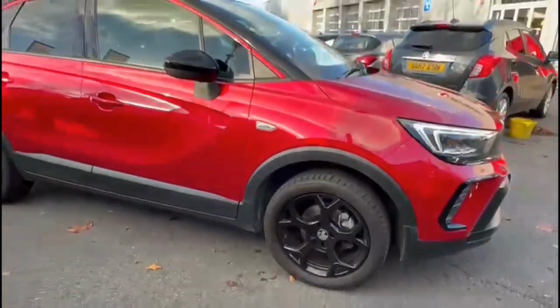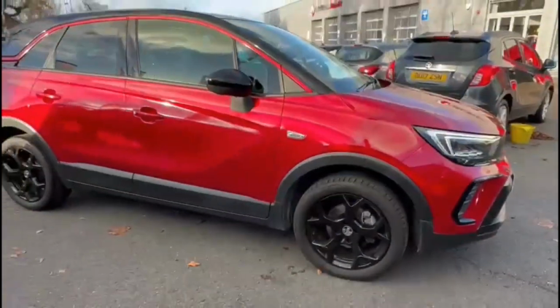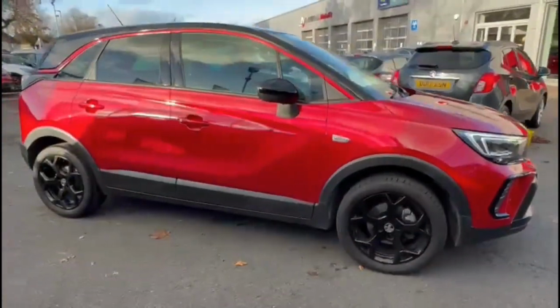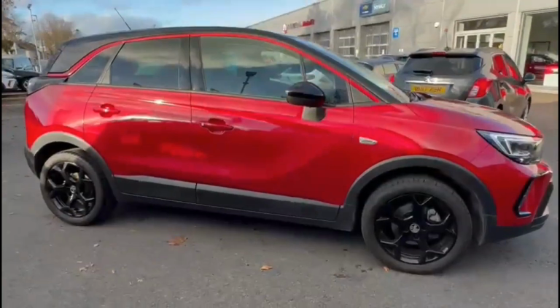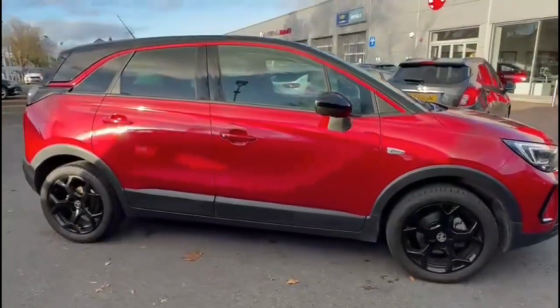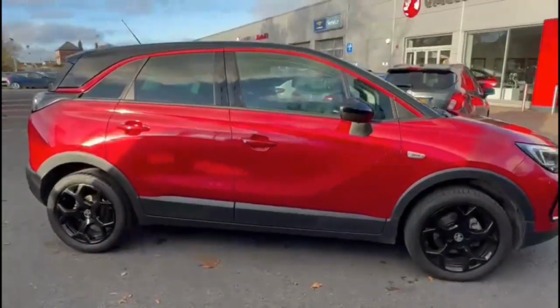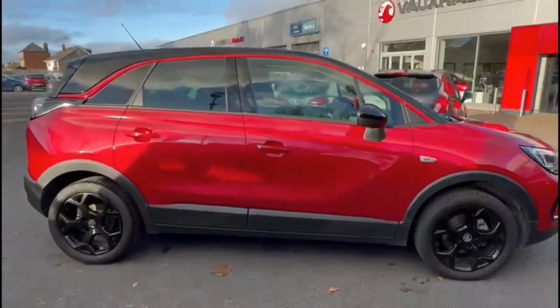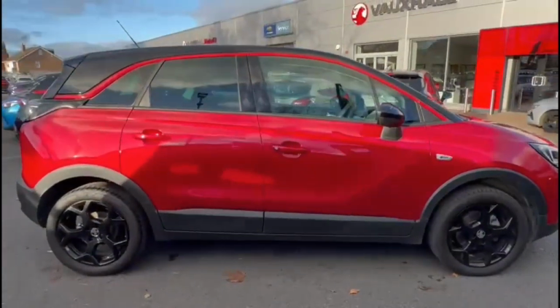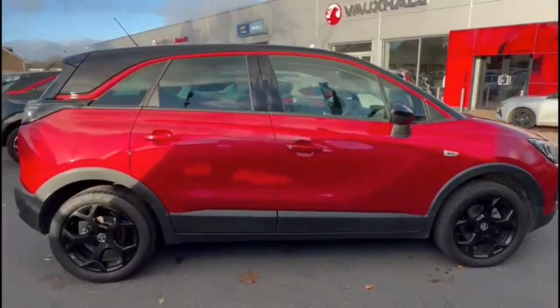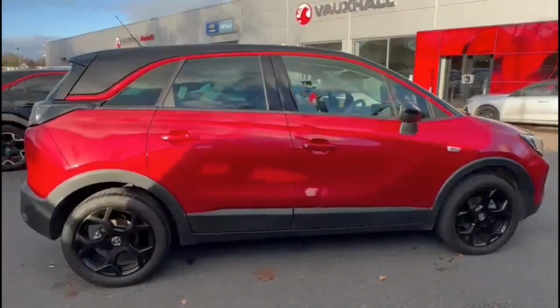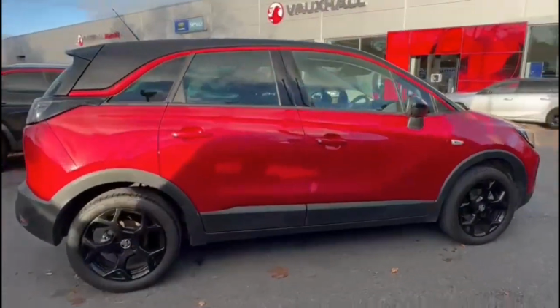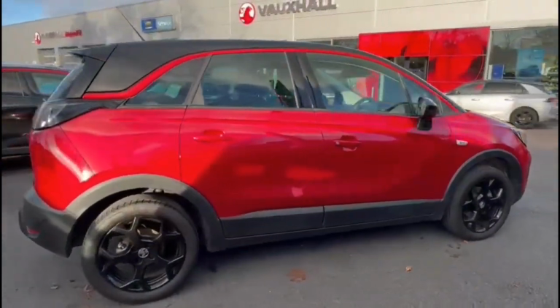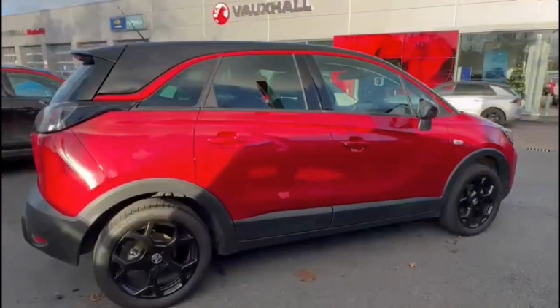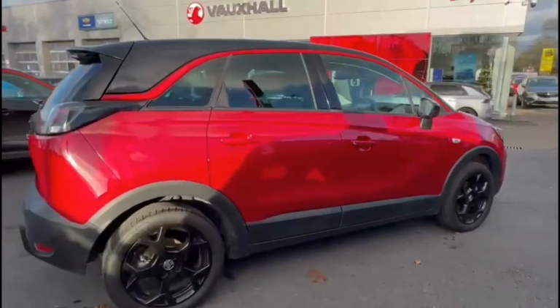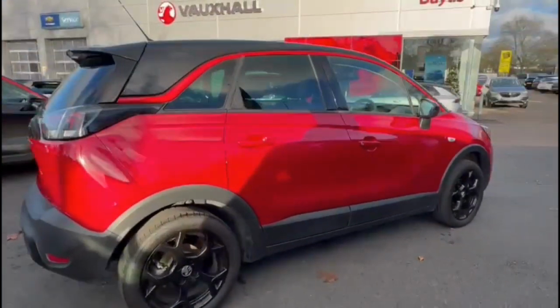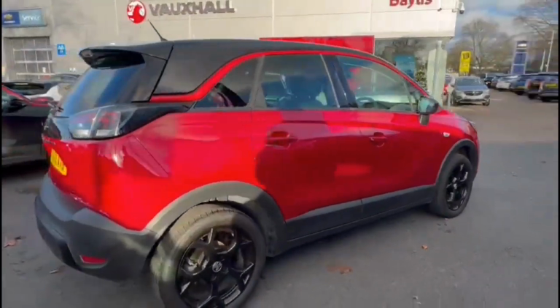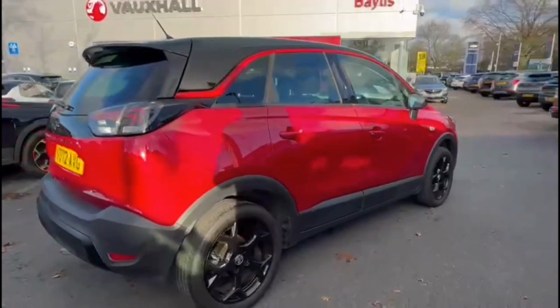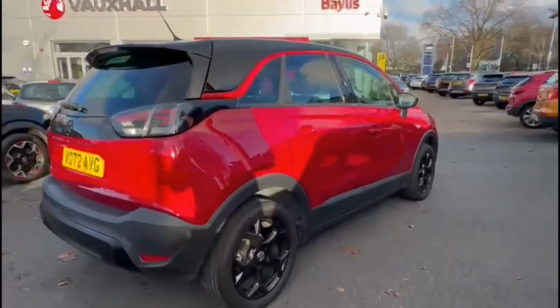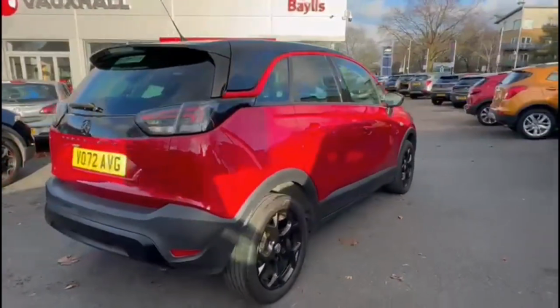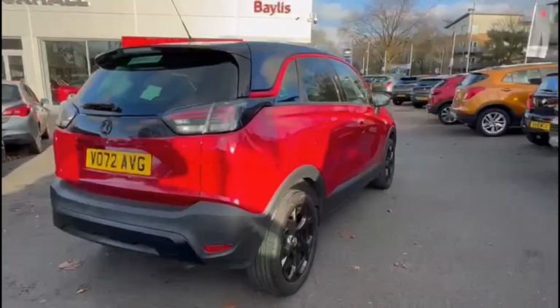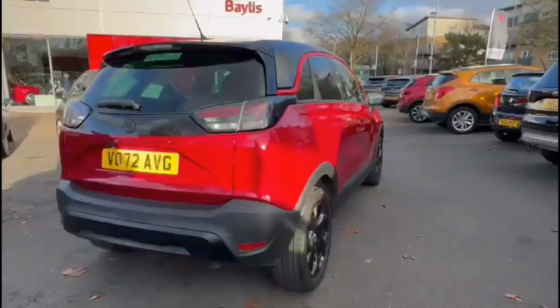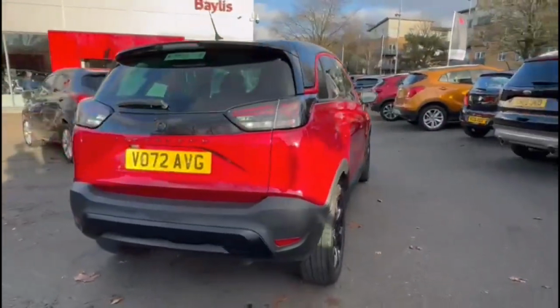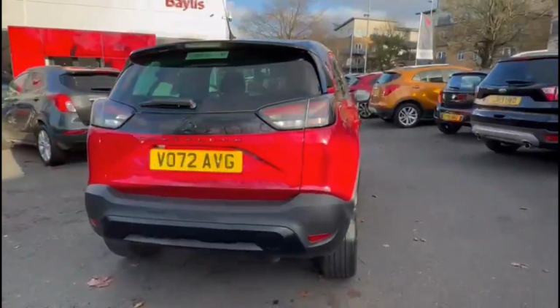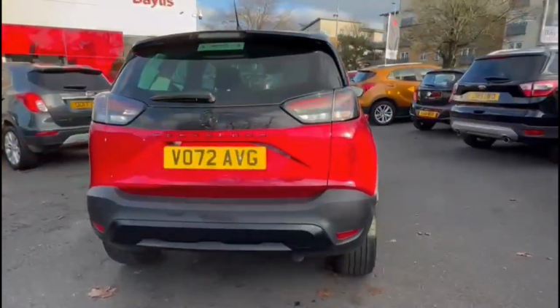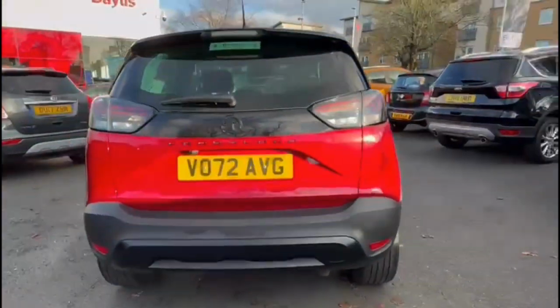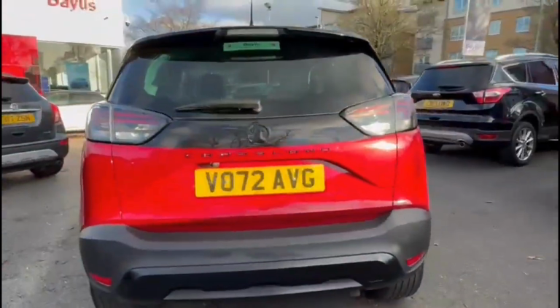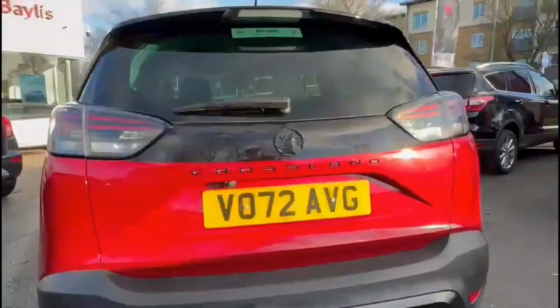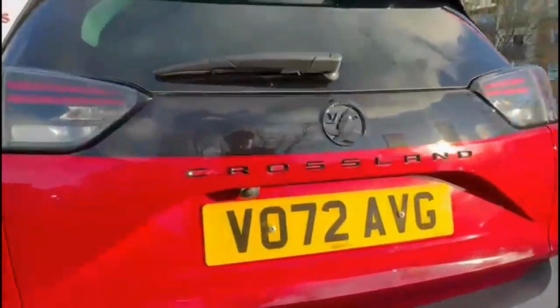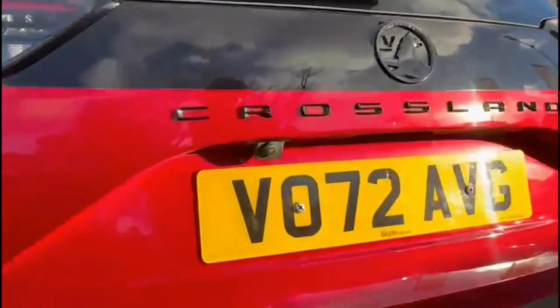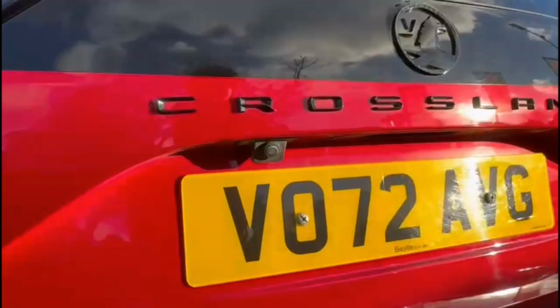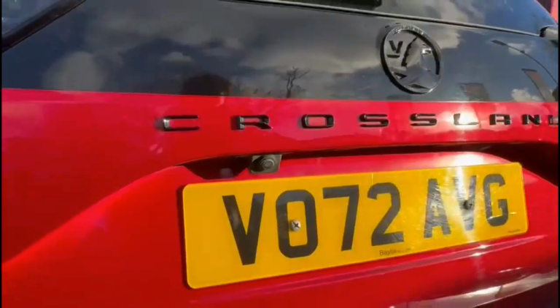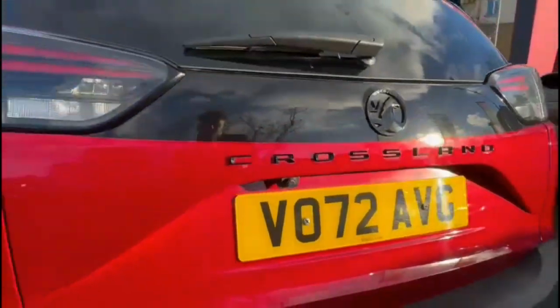It comes with many features including rear privacy glass, rear spoiler with integrated LED brake lights and rear fog lights, and parking sensors with reversing camera above the number plate.